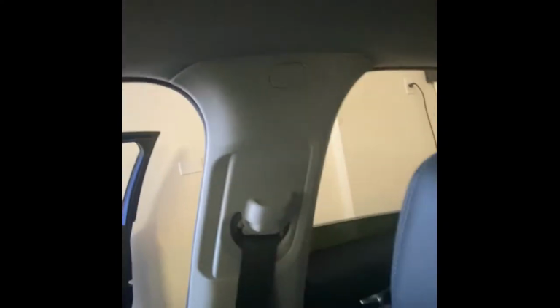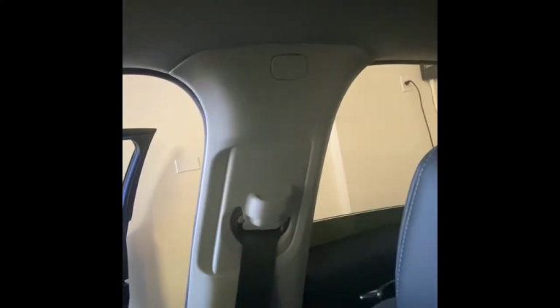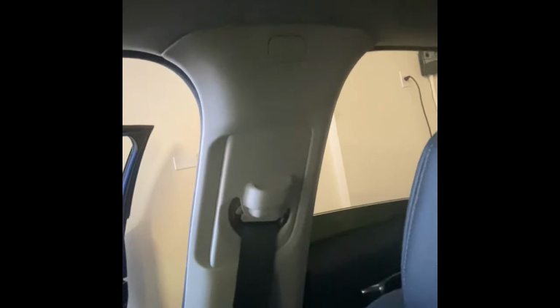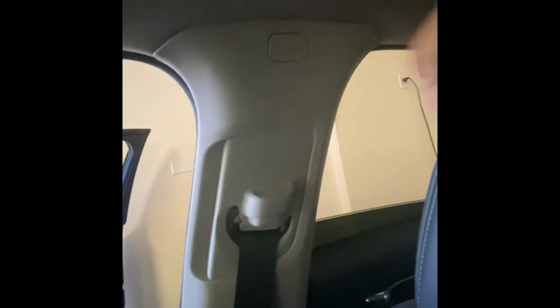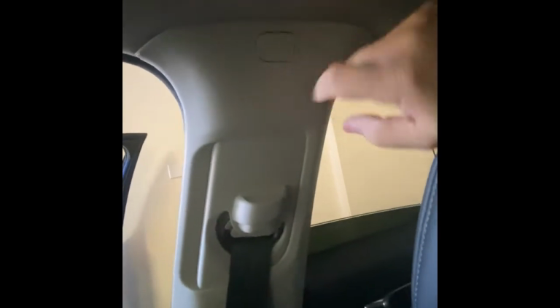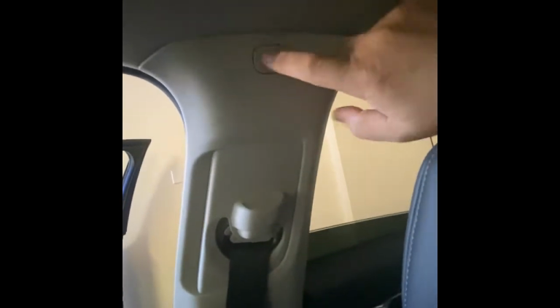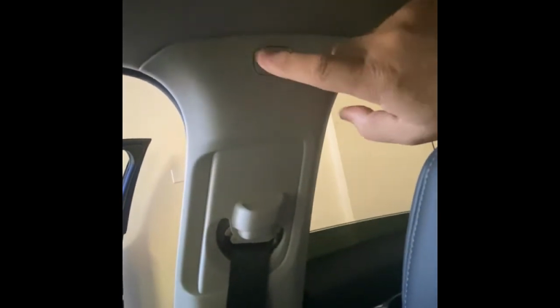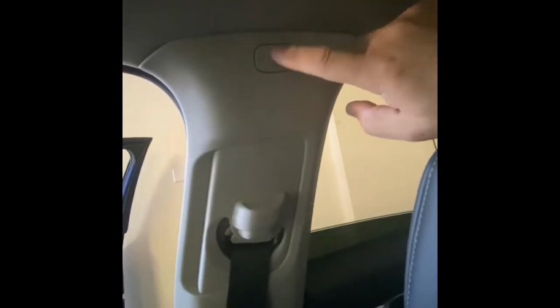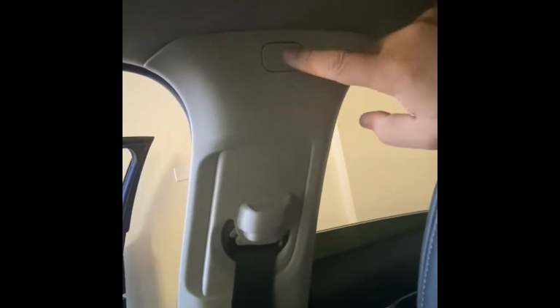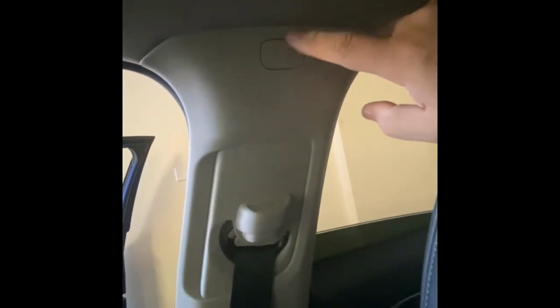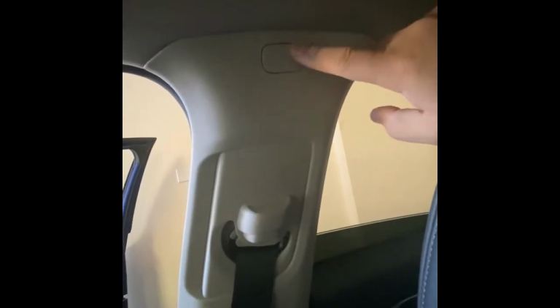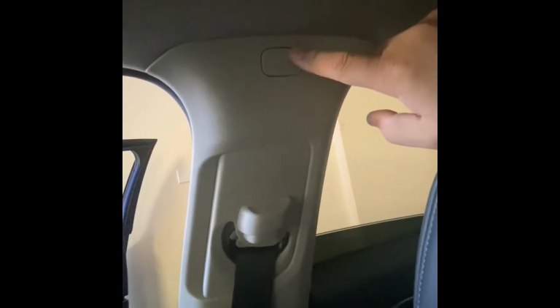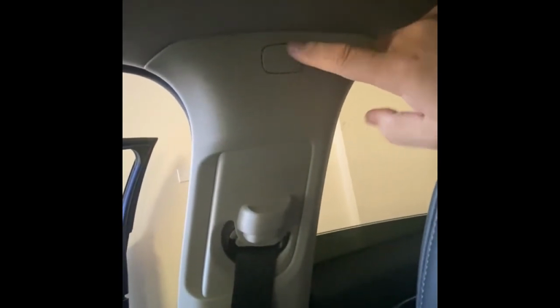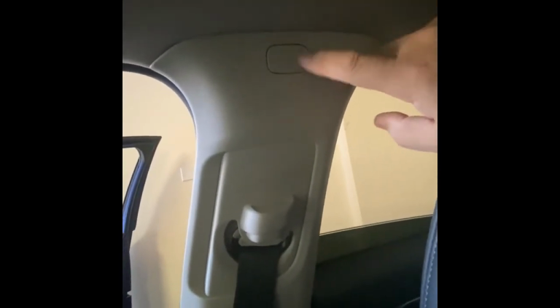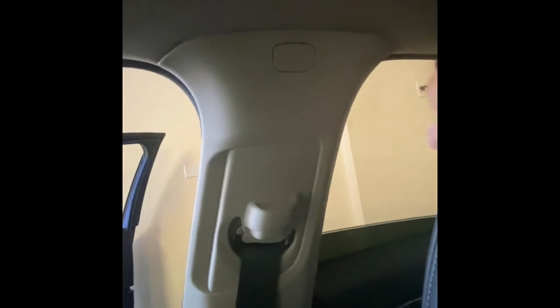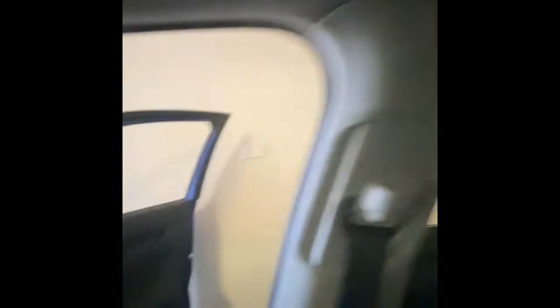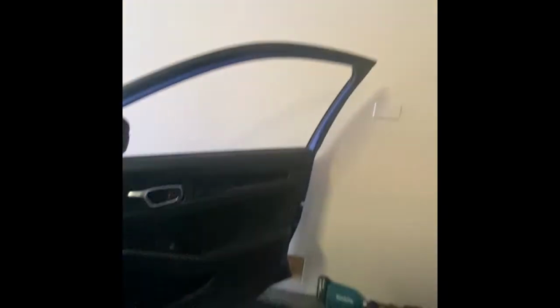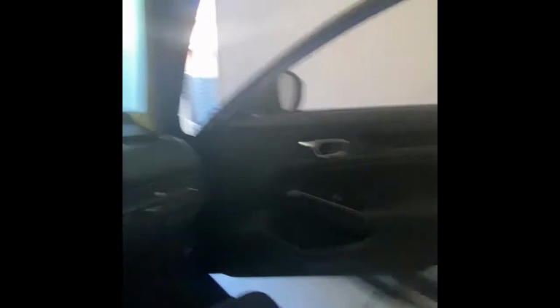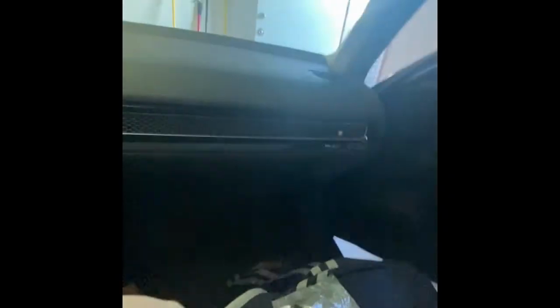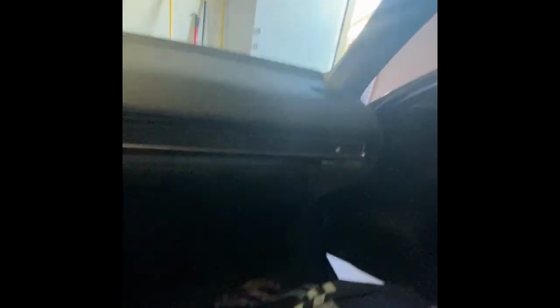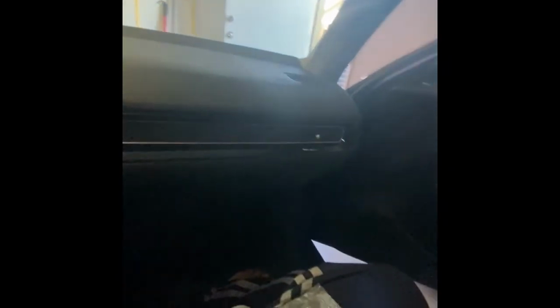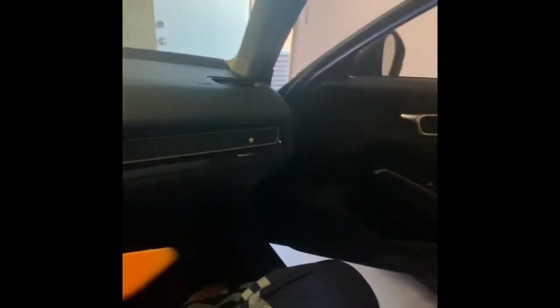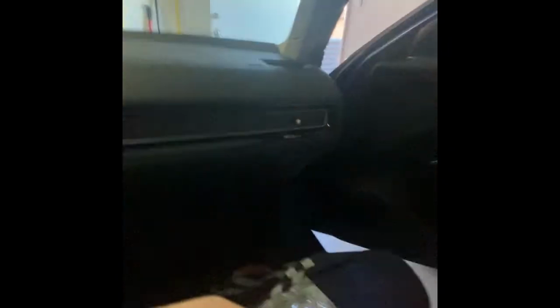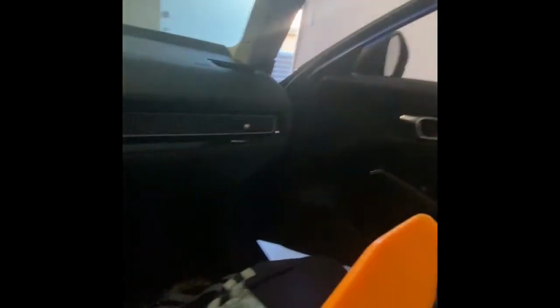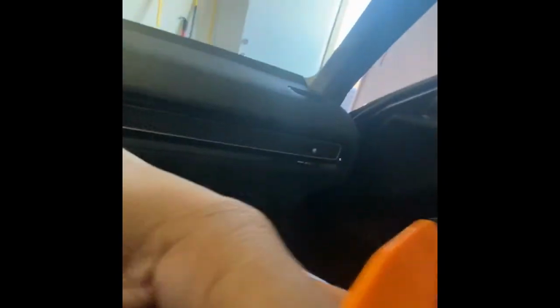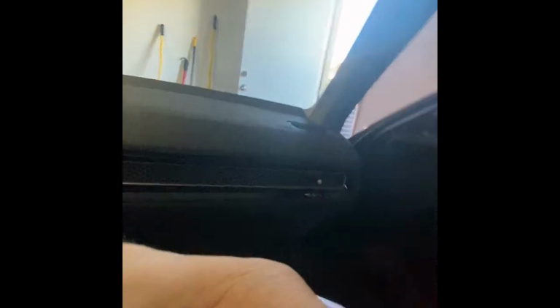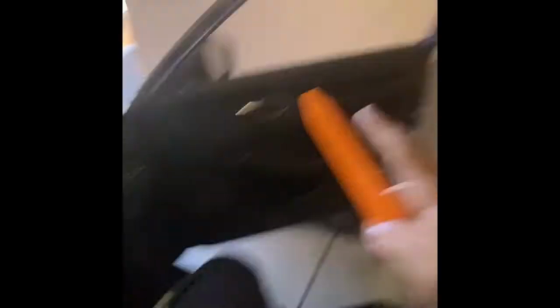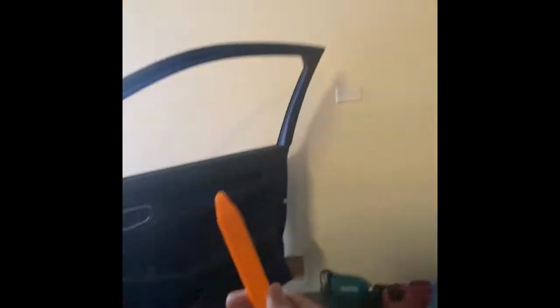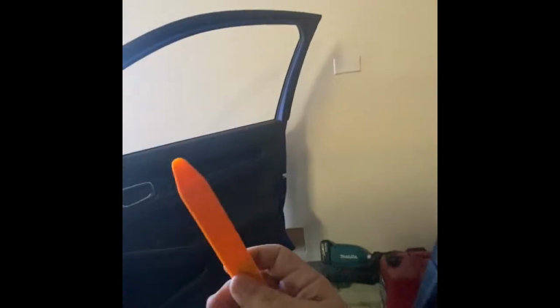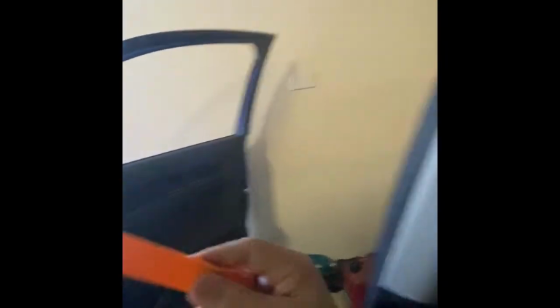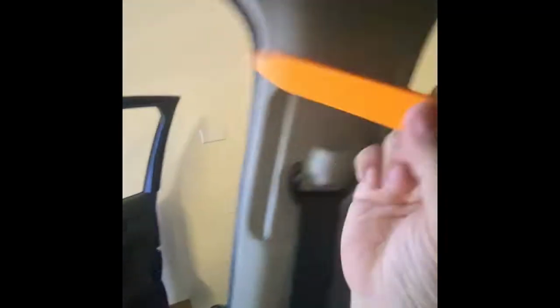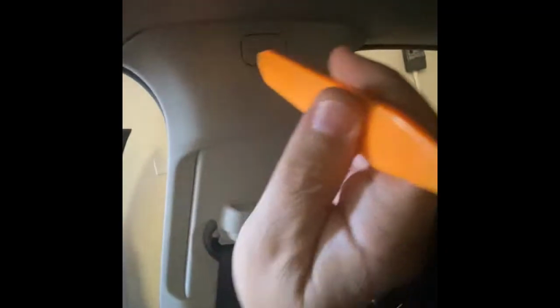All right guys, so the first thing we're going to want to do is get this little cover taken off, and we're going to use this little pry tool here.